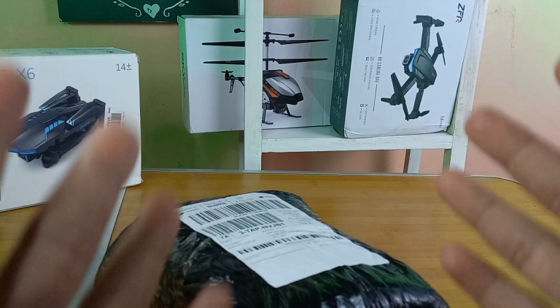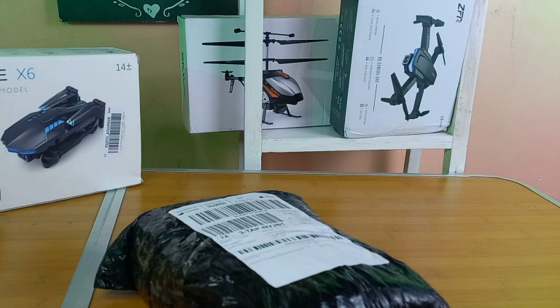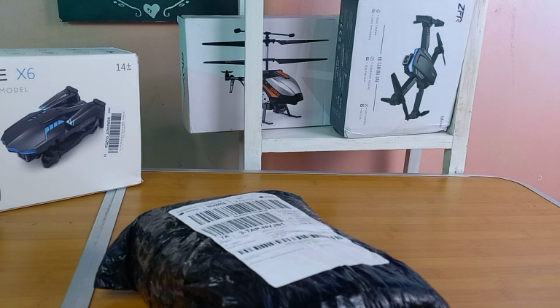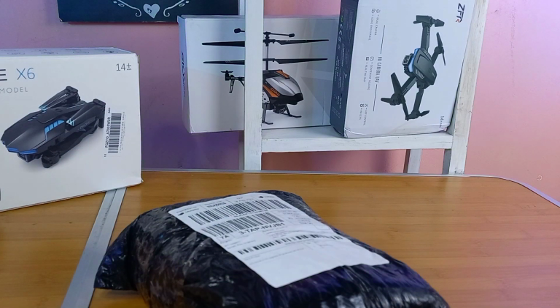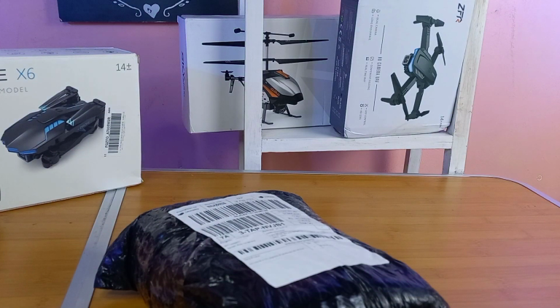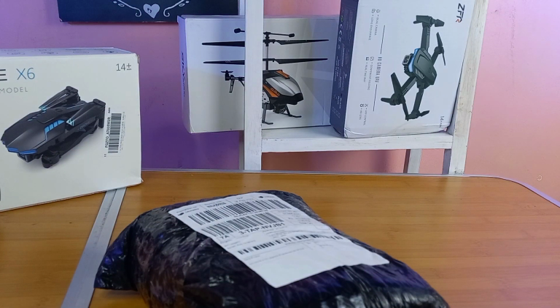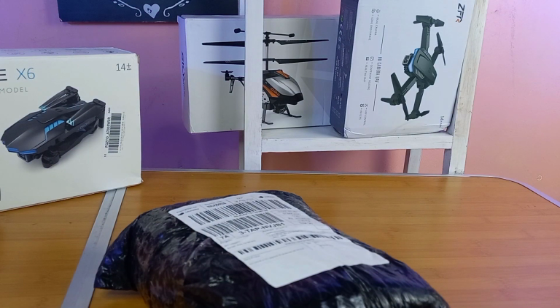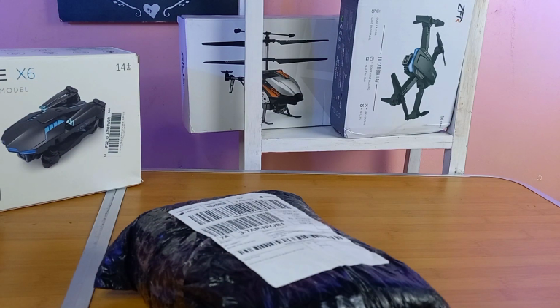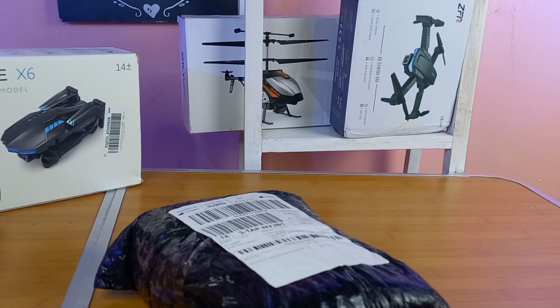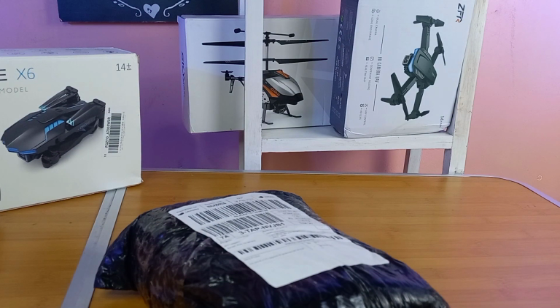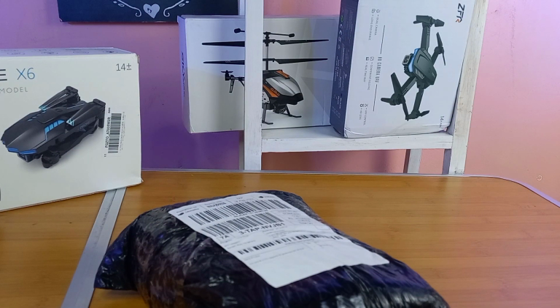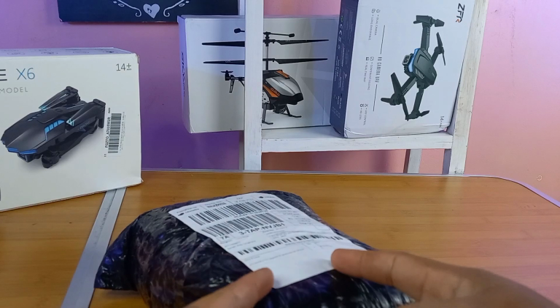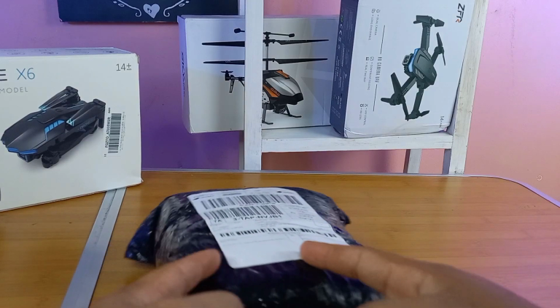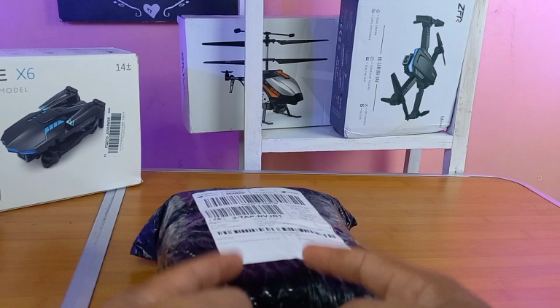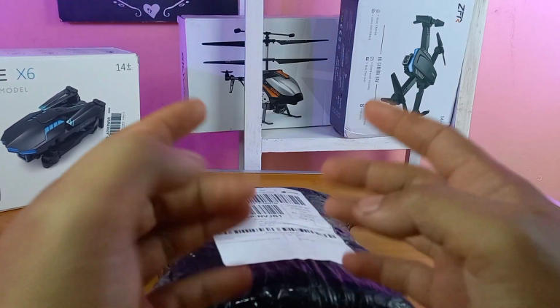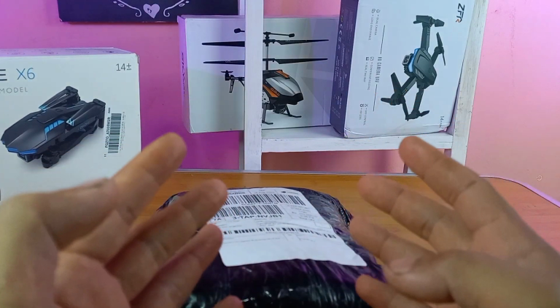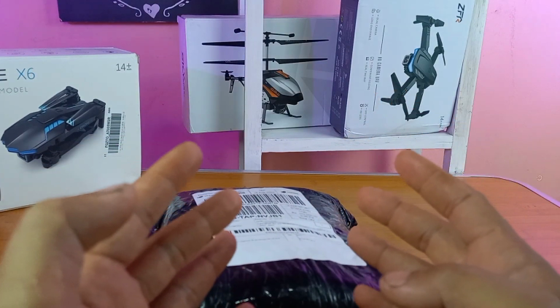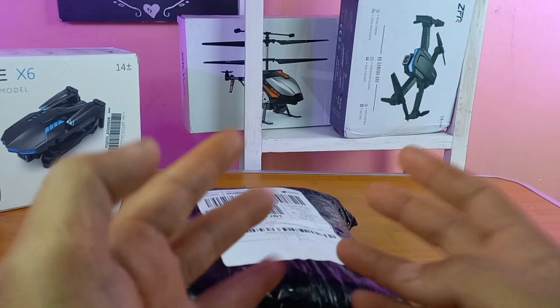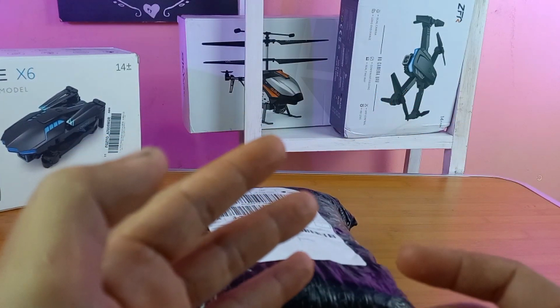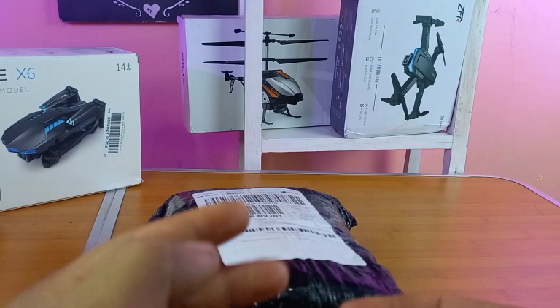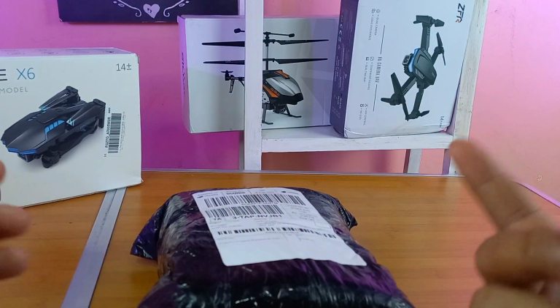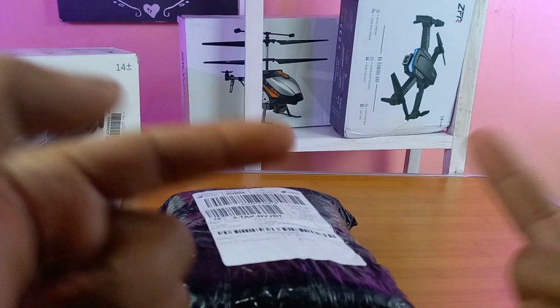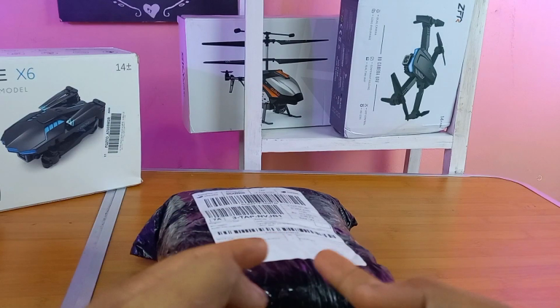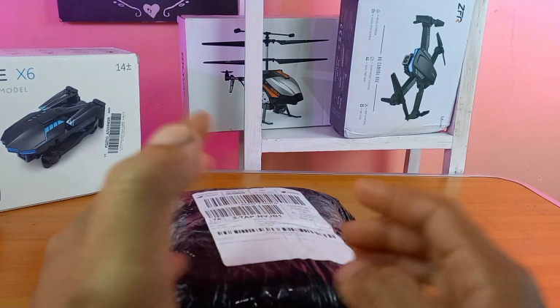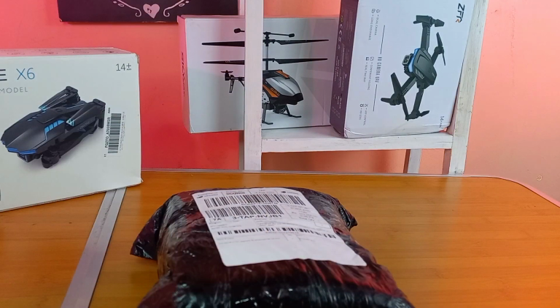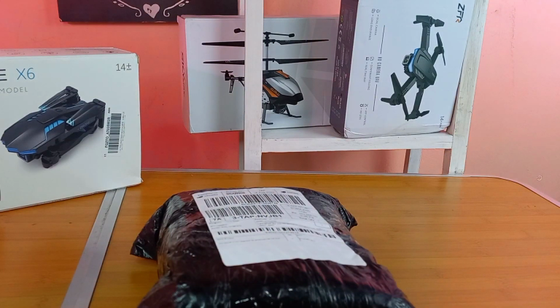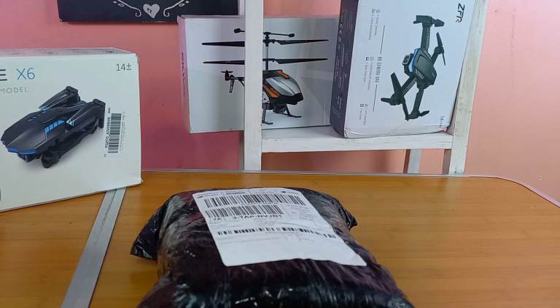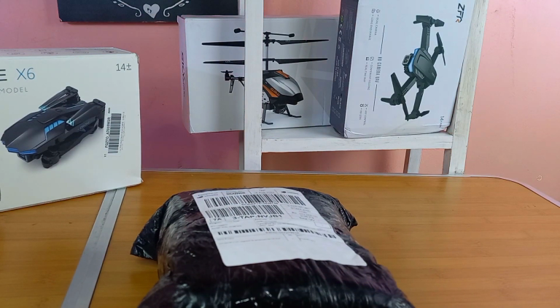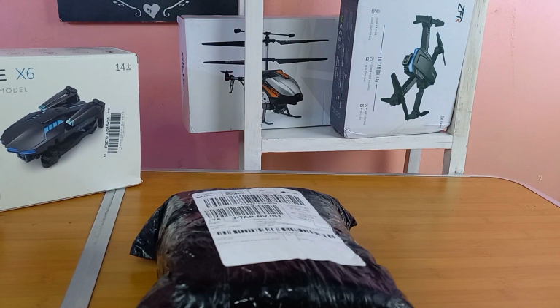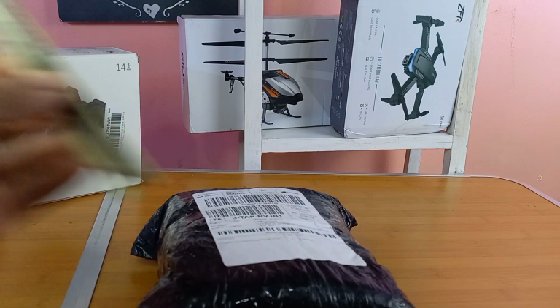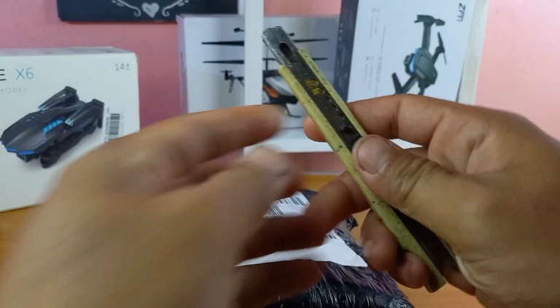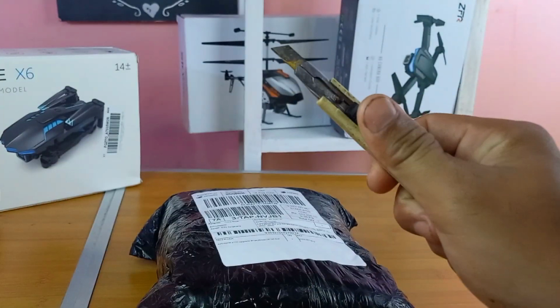Sekarang langsung aja kita unboxing drone ini. Hari ini kita unboxing, tes terbang indoor, dan pokoknya kita akan tes semuanya. Langsung aja kita buka dulu.